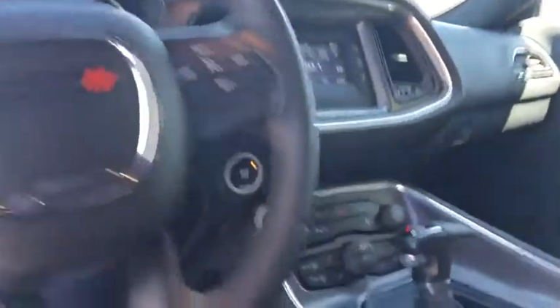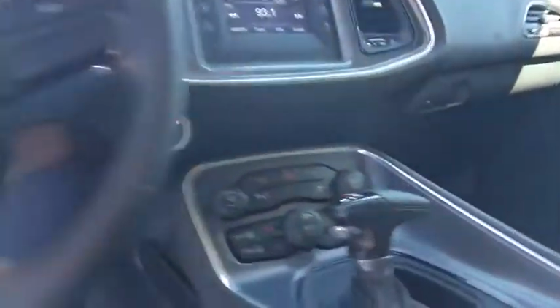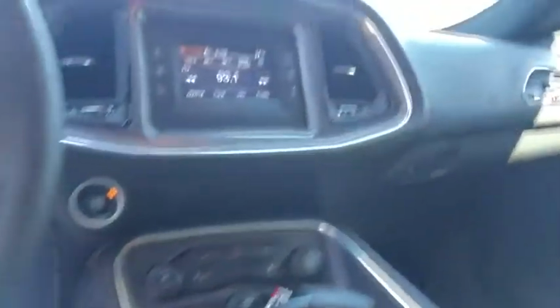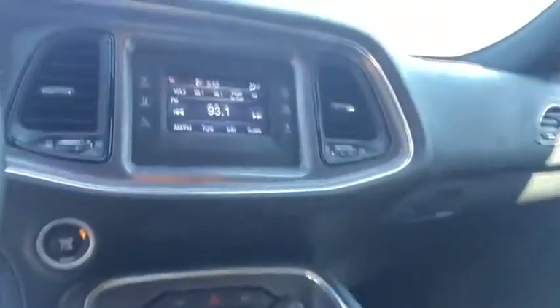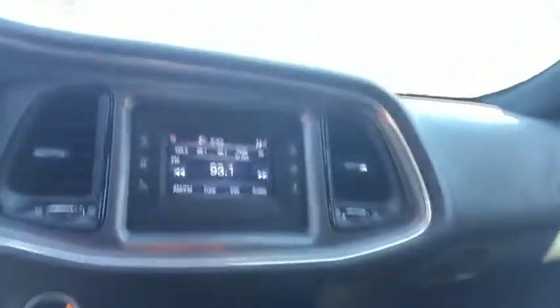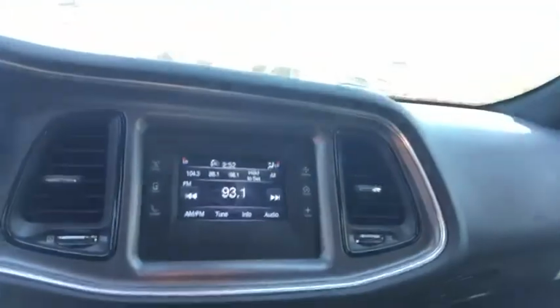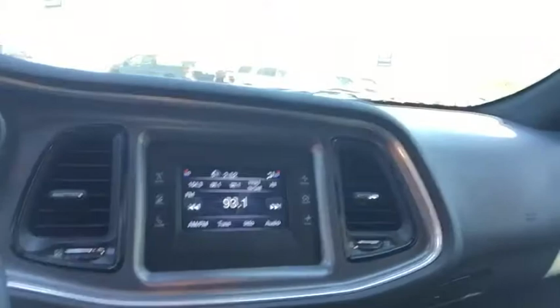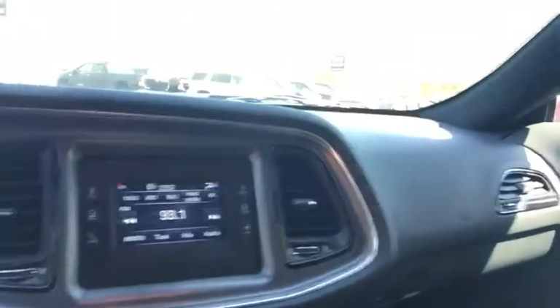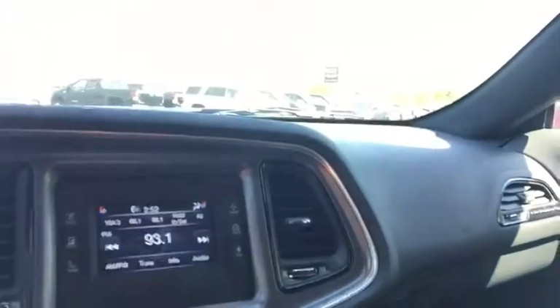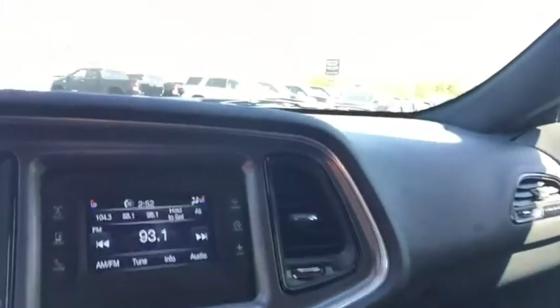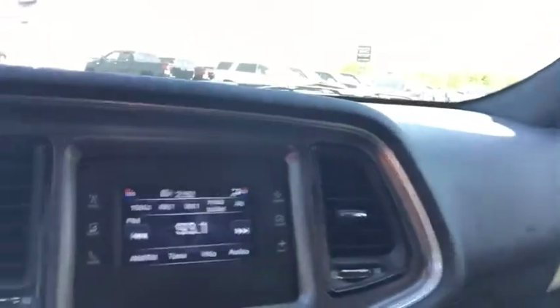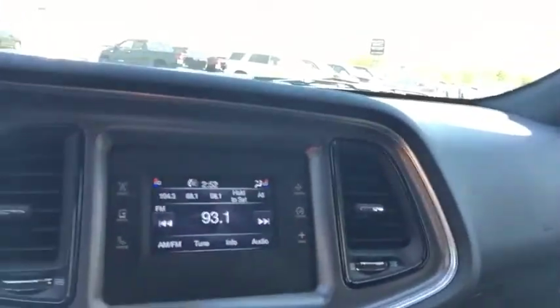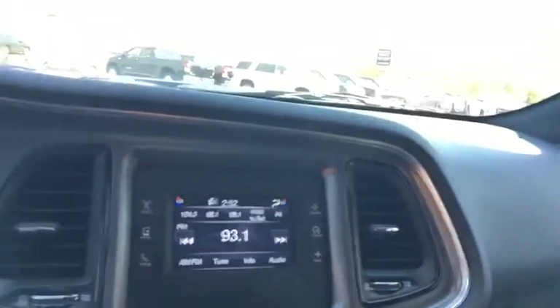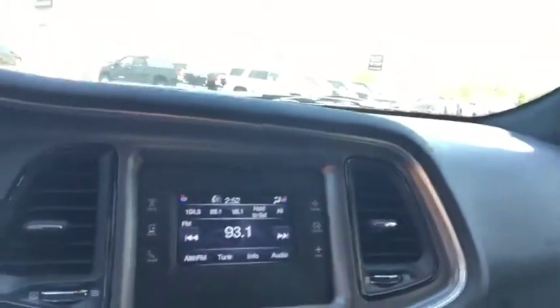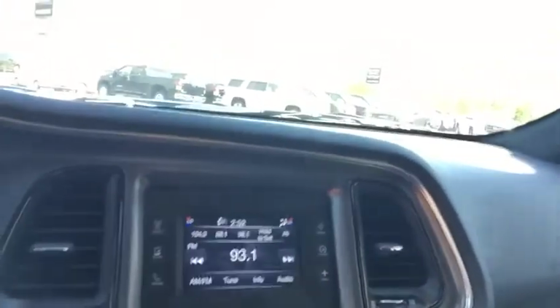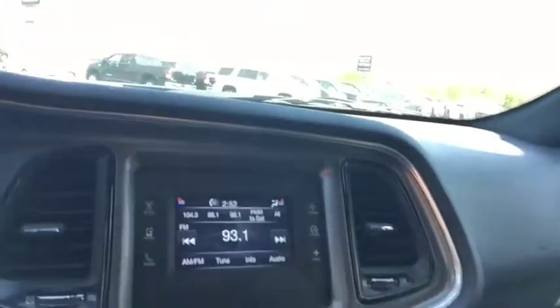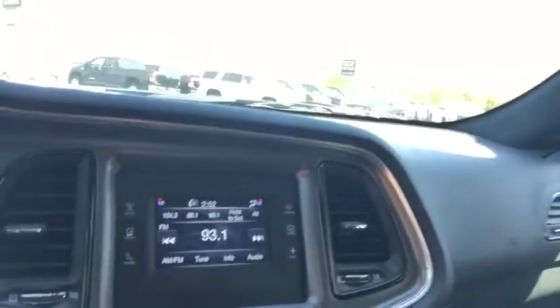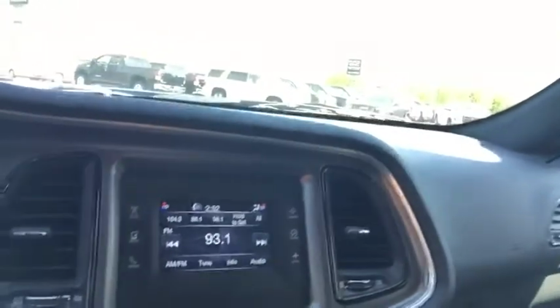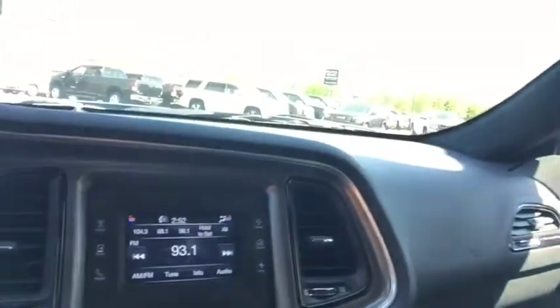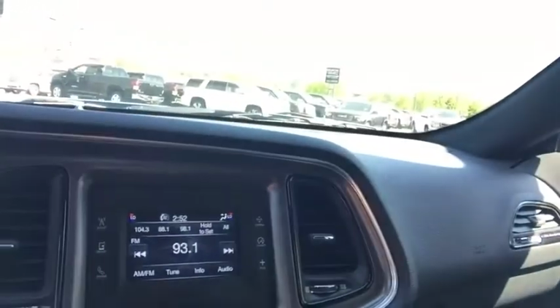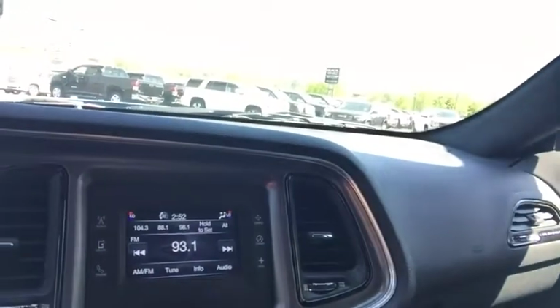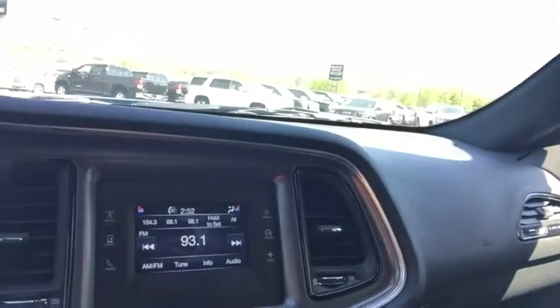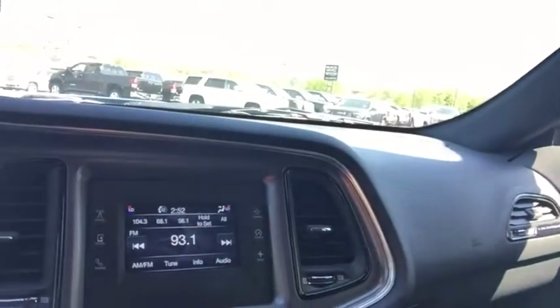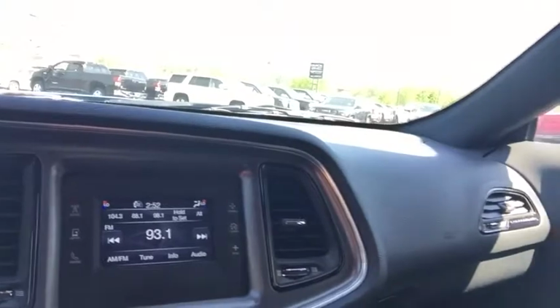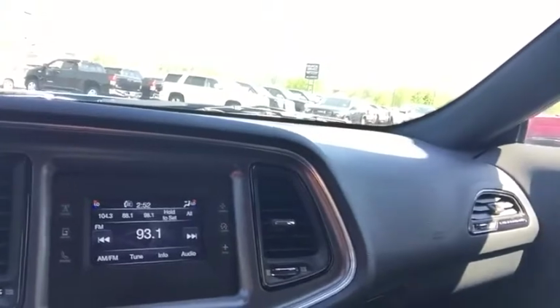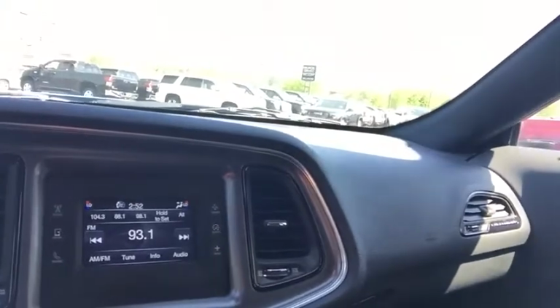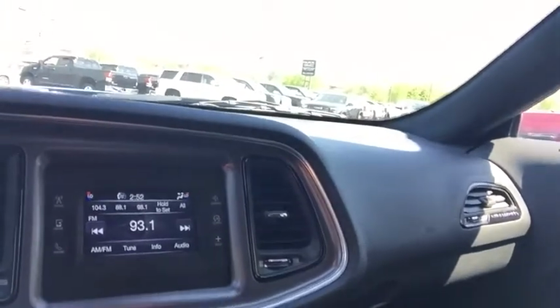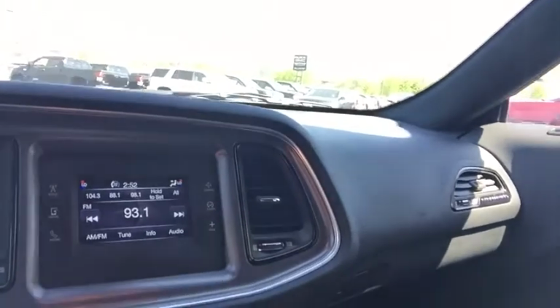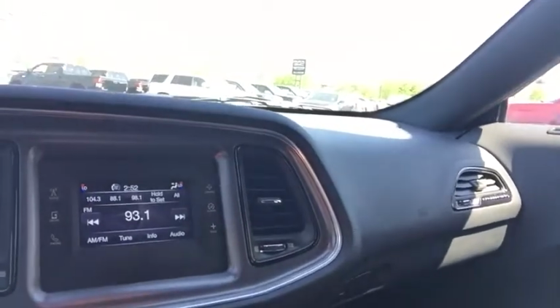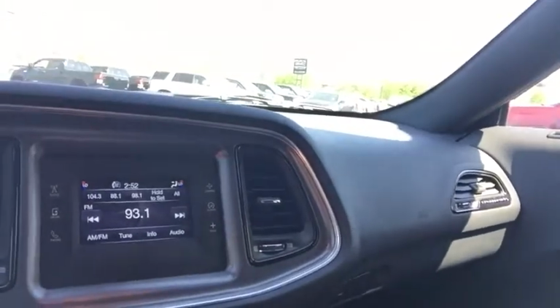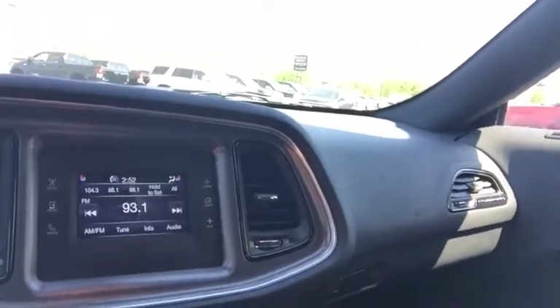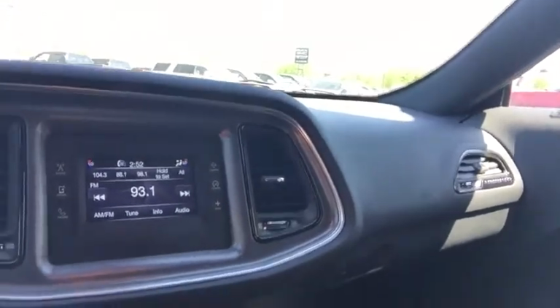Jumping further into the vehicle, you're going to find a center display. This is going to give you access to AM, FM, and XM radio. This does have Bluetooth, USB, and auxiliary, and of course you do have a CD player in this as well.